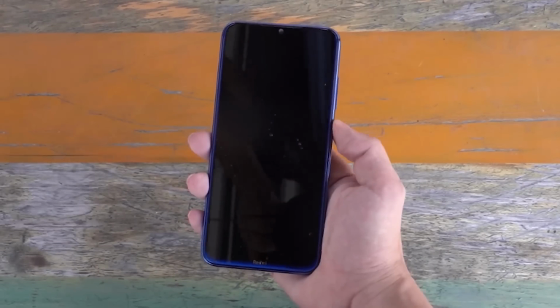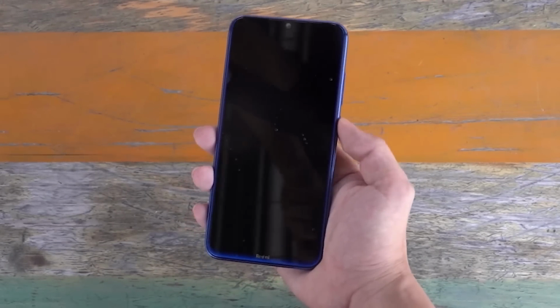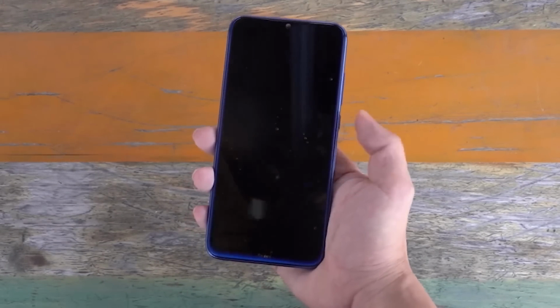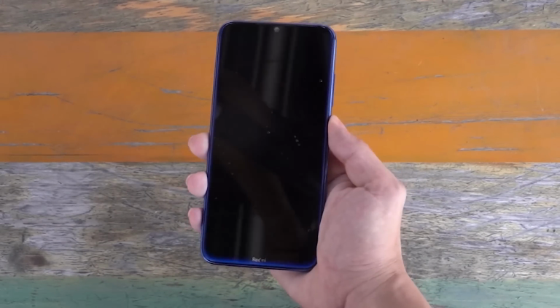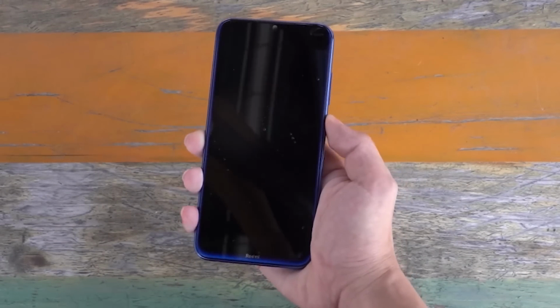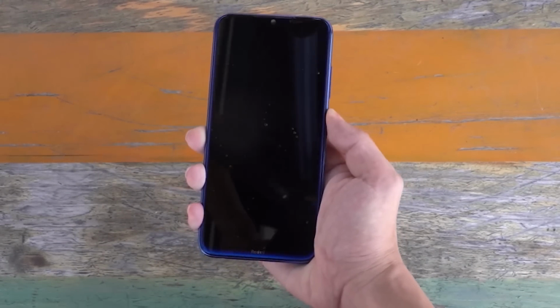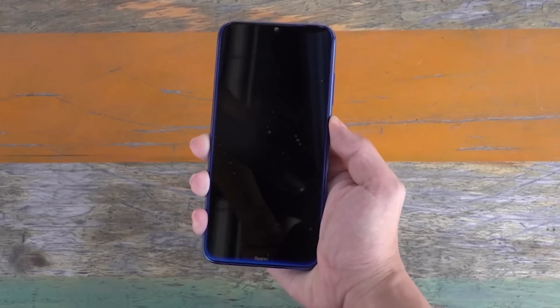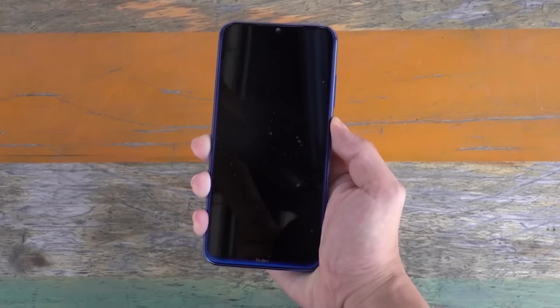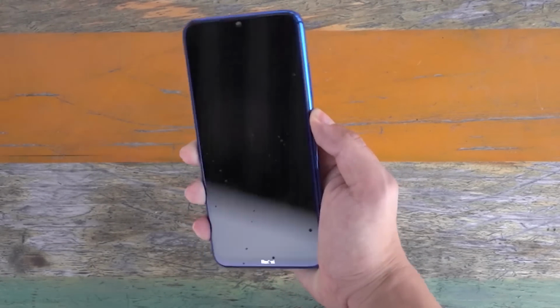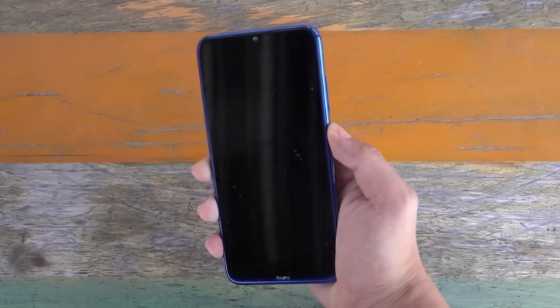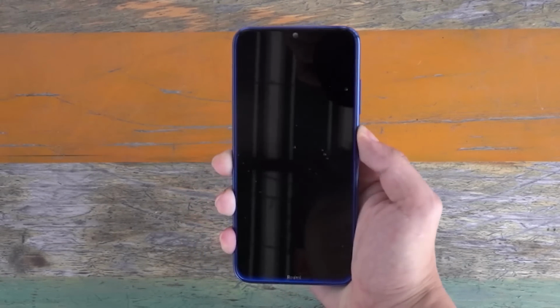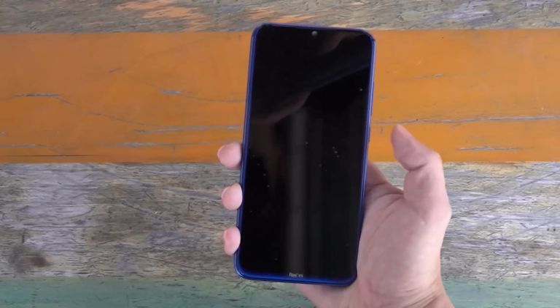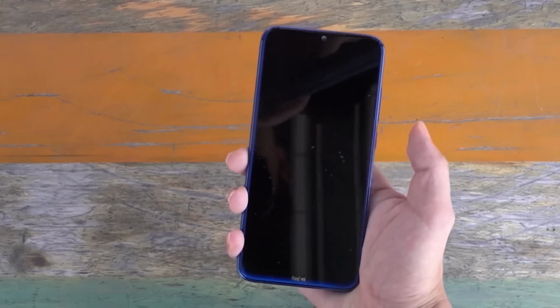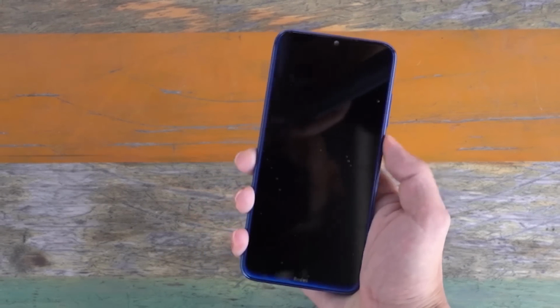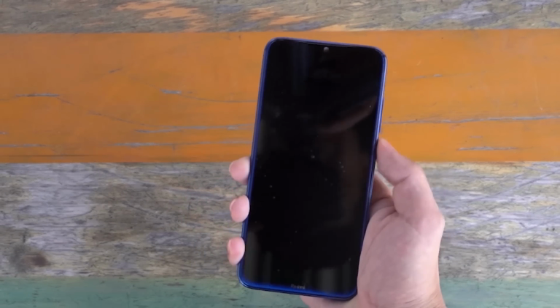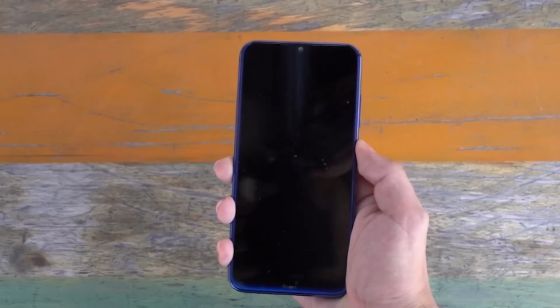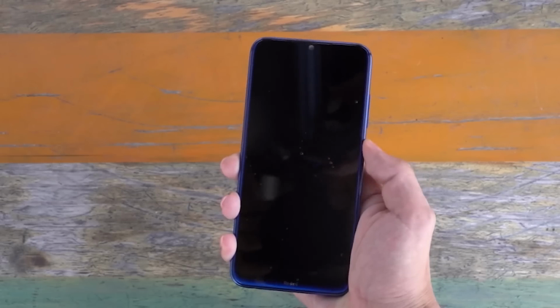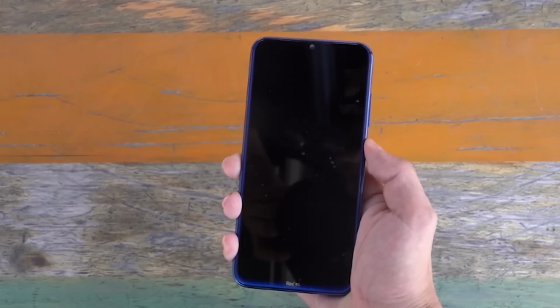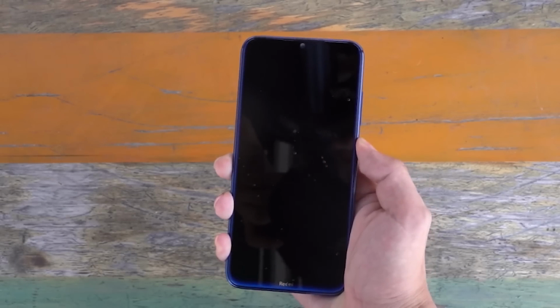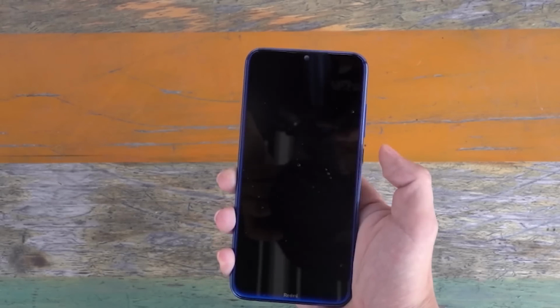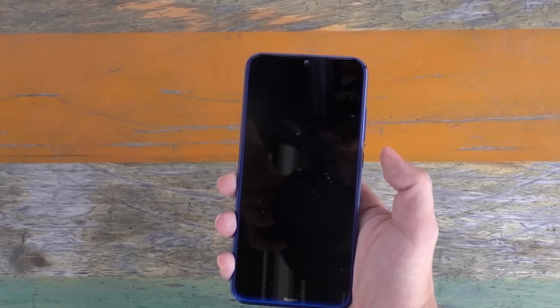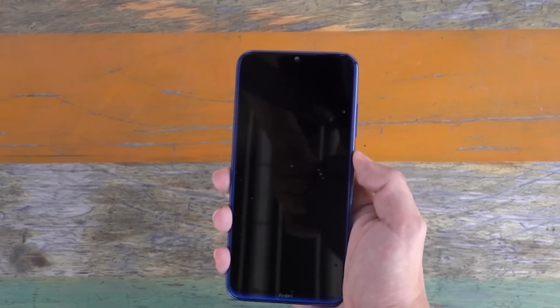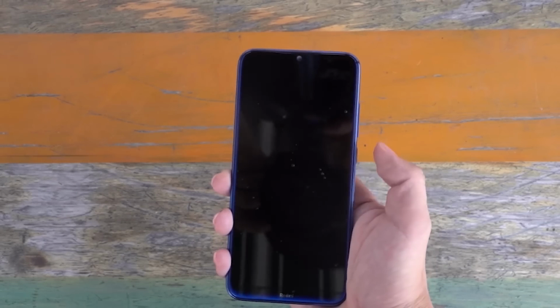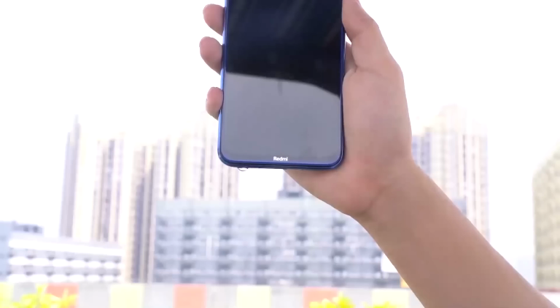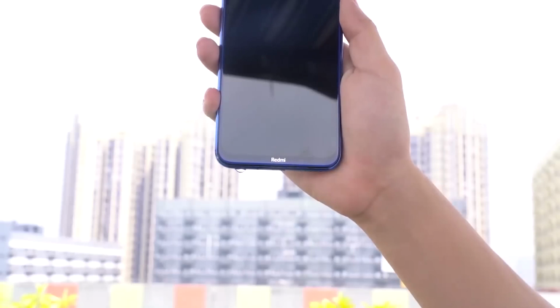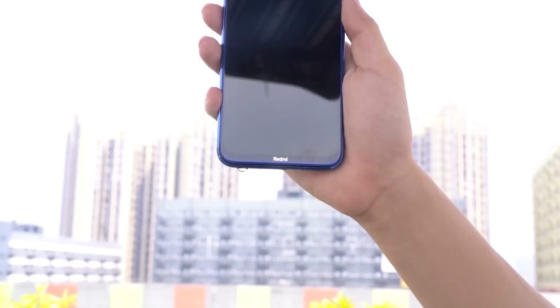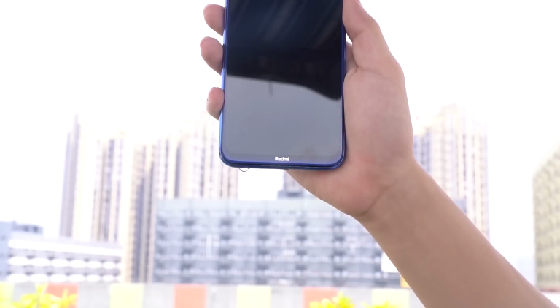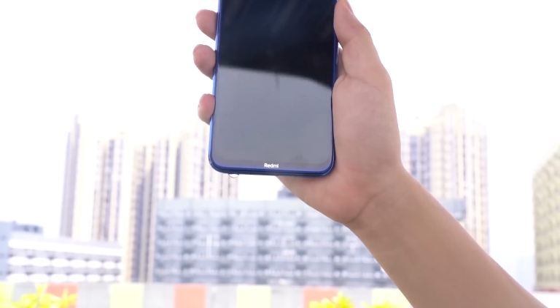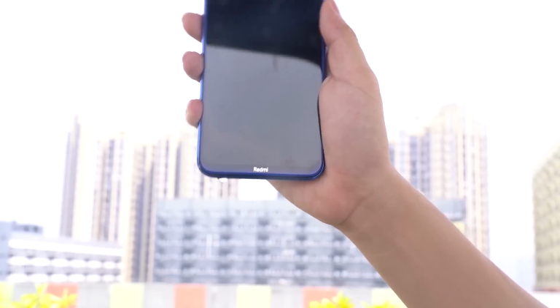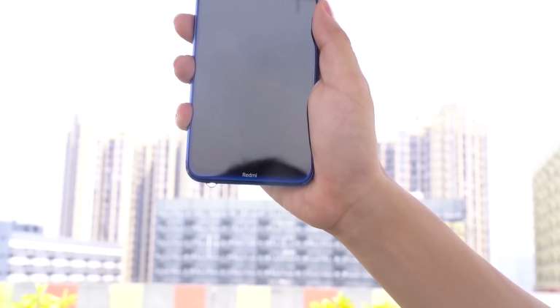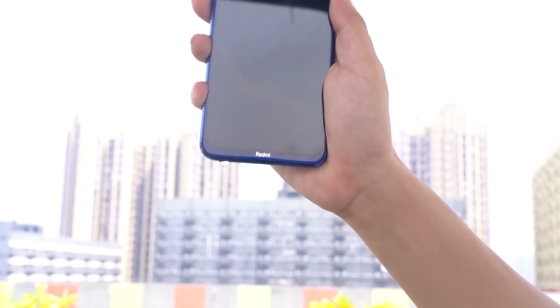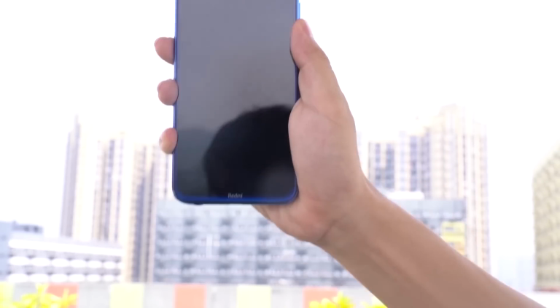After the shower test, Redmi Note 8 can still slide pages and take photos normally. But what we didn't expect happened — the Redmi Note 8 turned off automatically and couldn't be turned back on when the next test was about to take place.